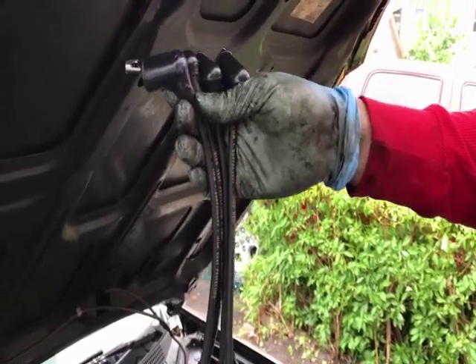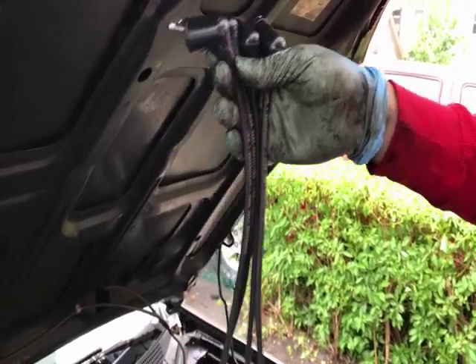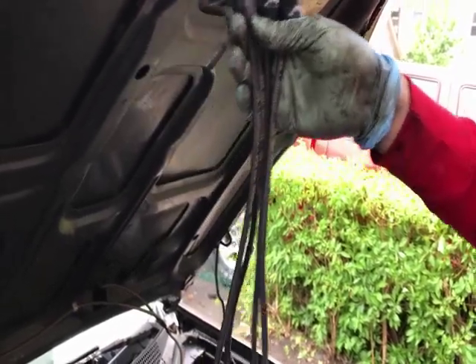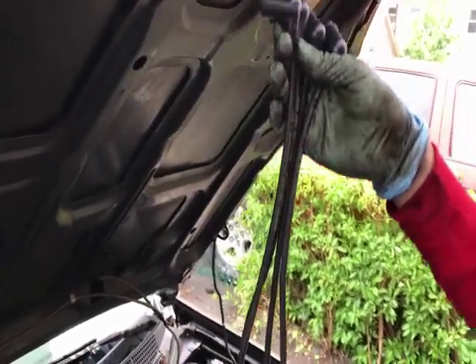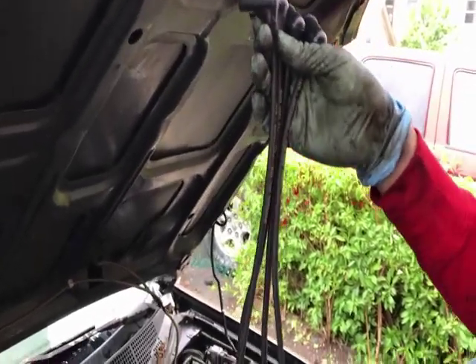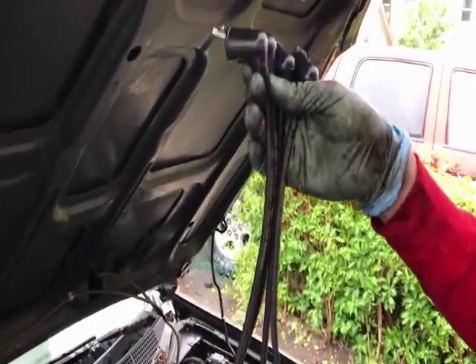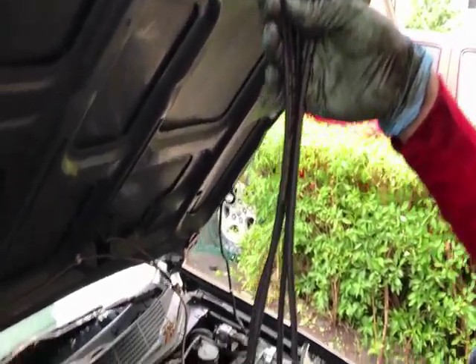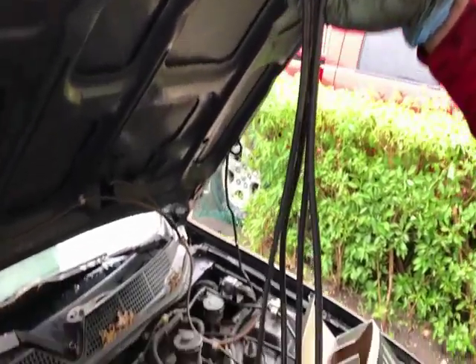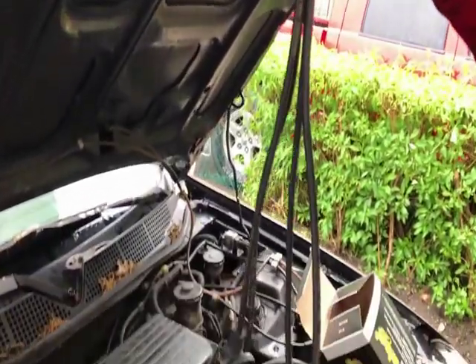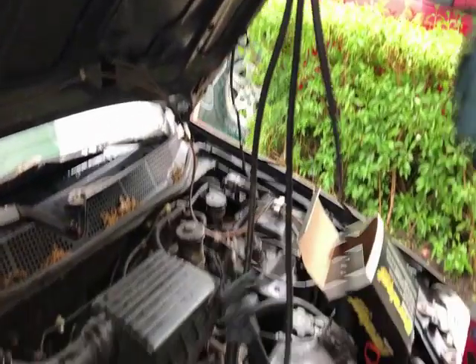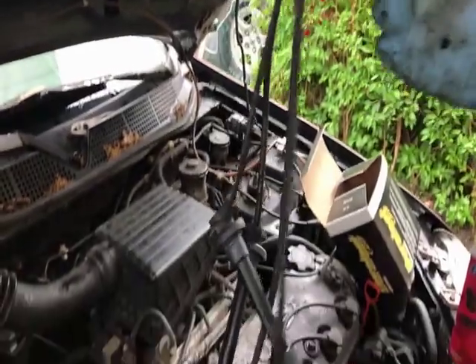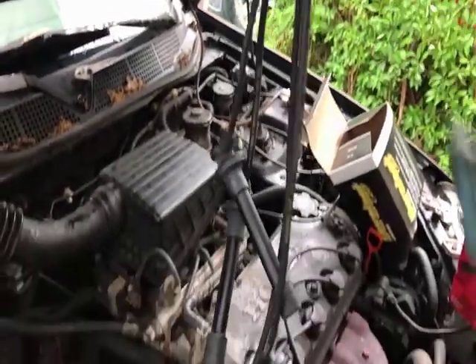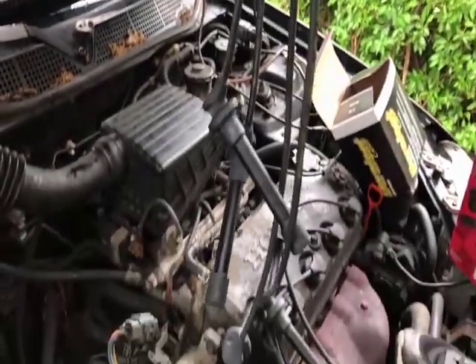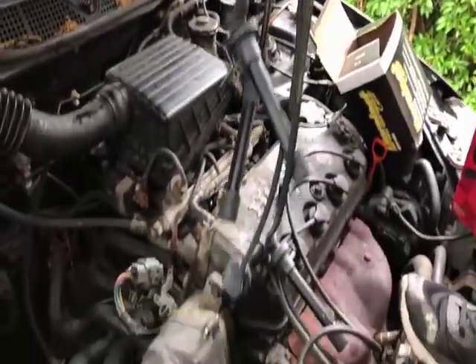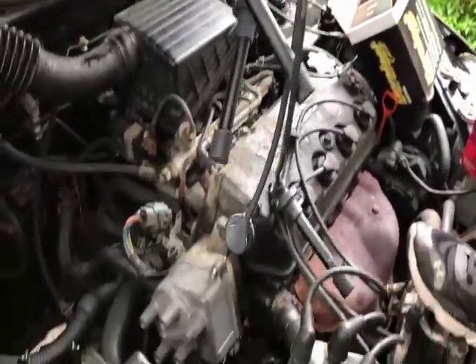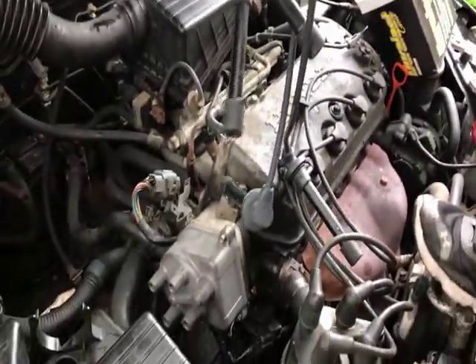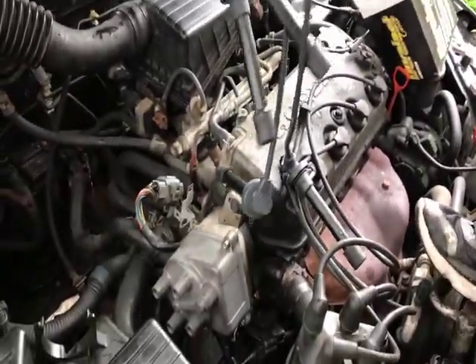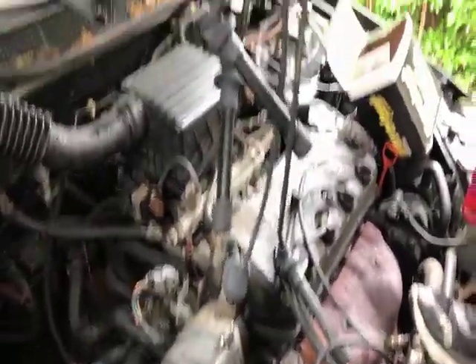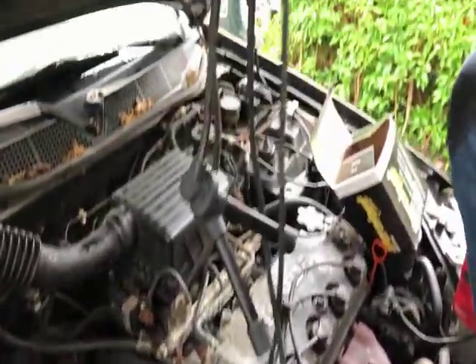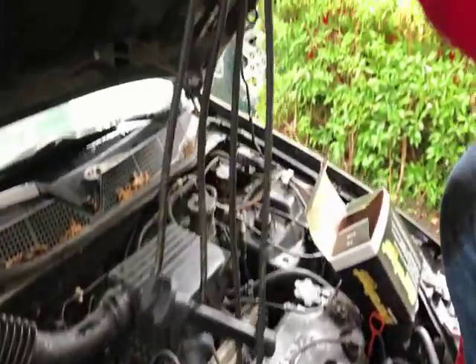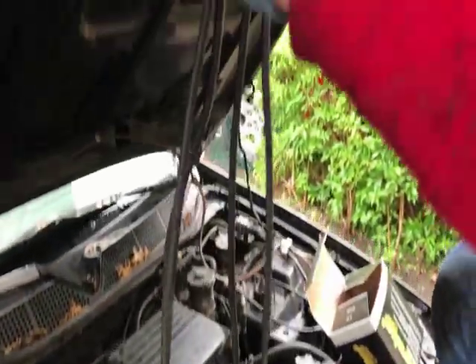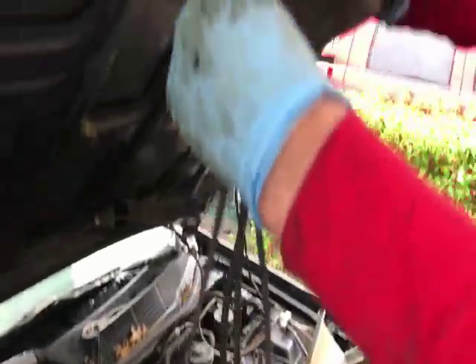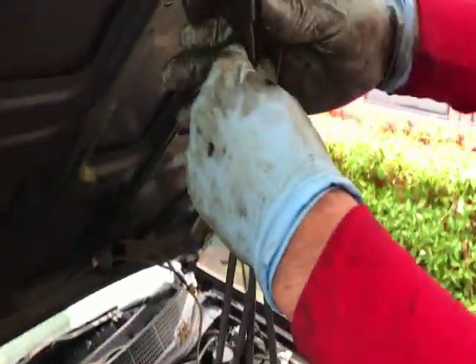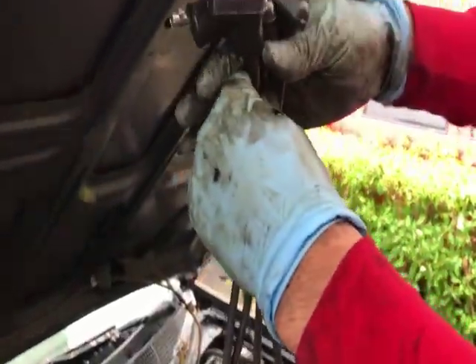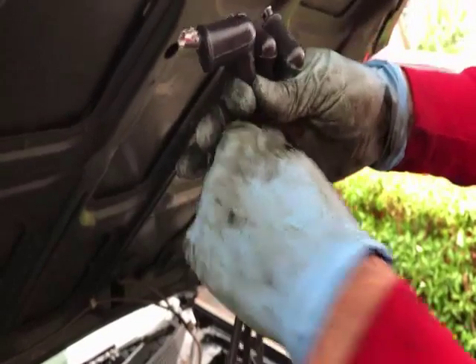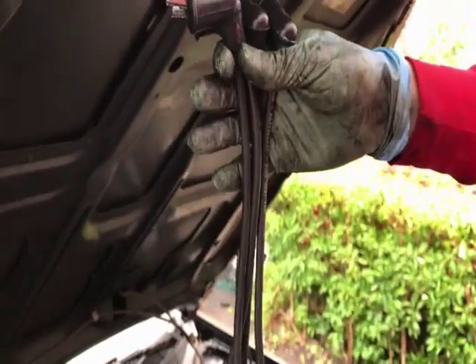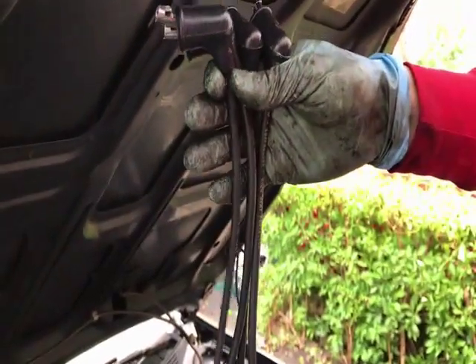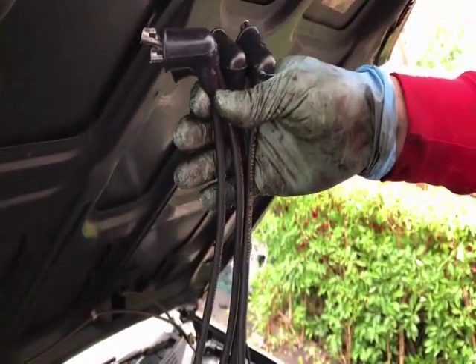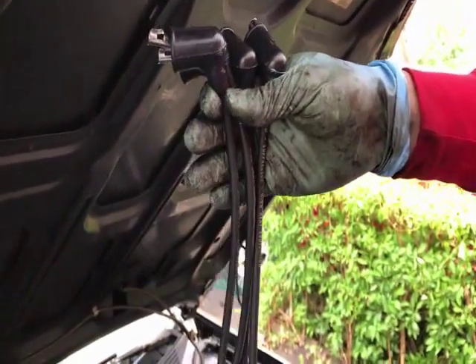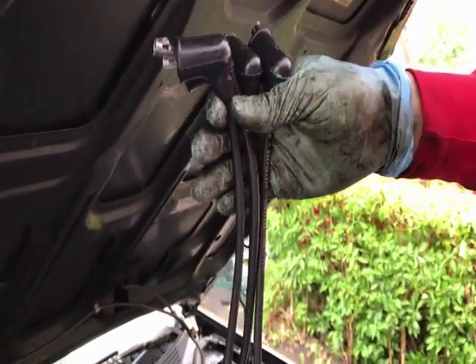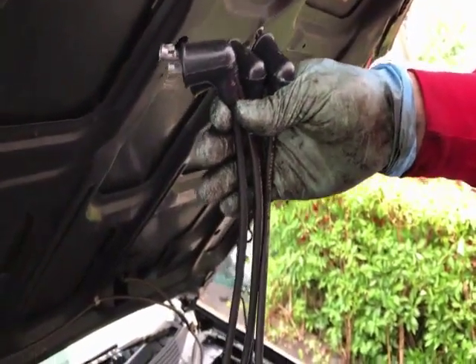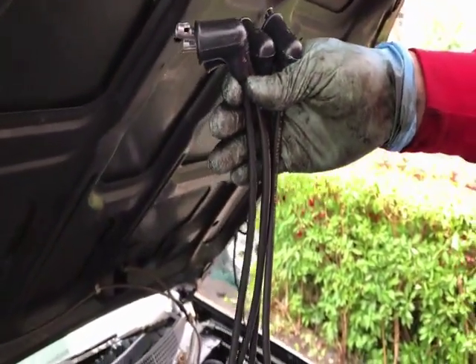Alright guys, so I'm going over — I replaced the distributor cap, now I'm going over the ignition wires. Right now what I'm doing is I'm trying to identify which is the longest ignition wire and which is the smallest ignition wire.